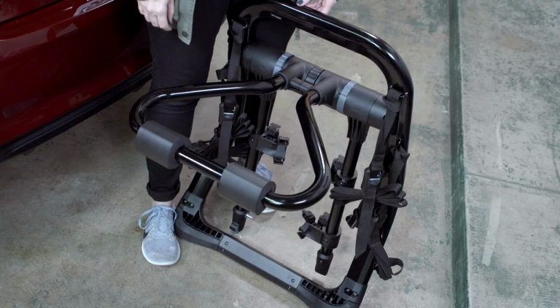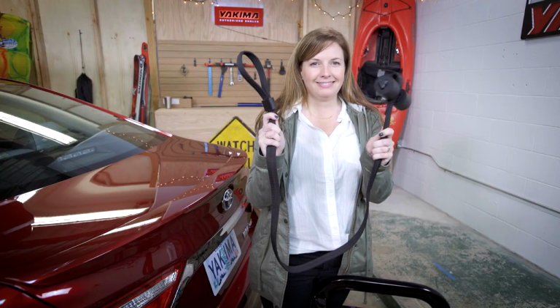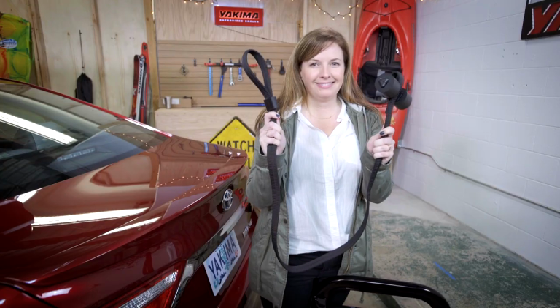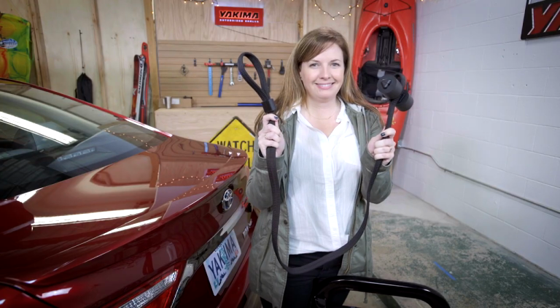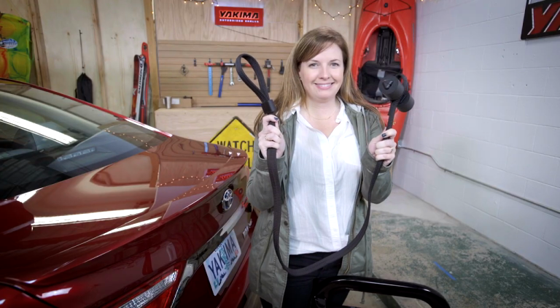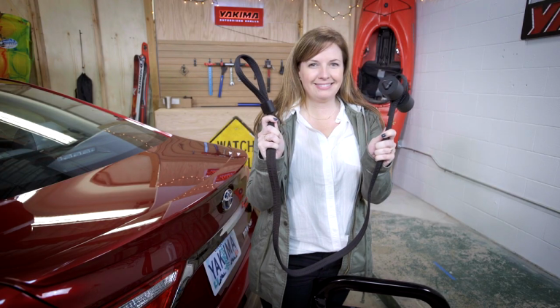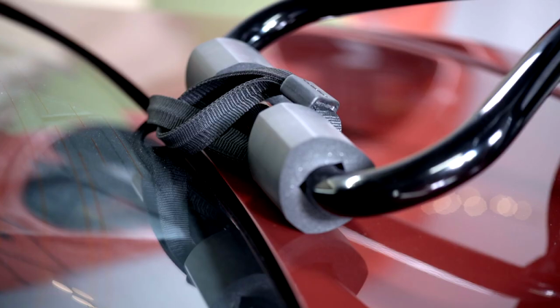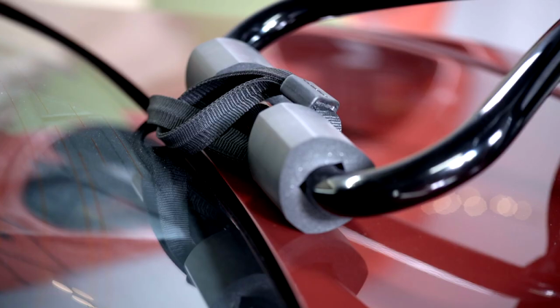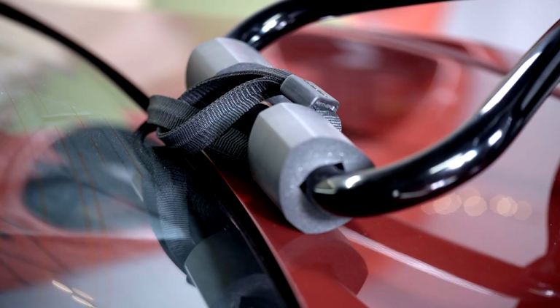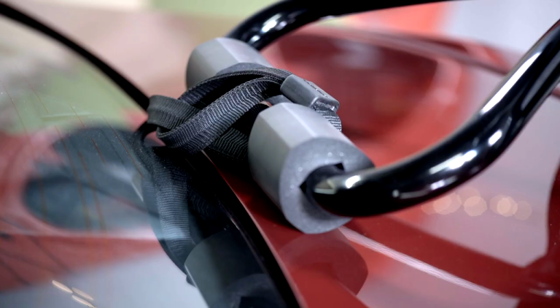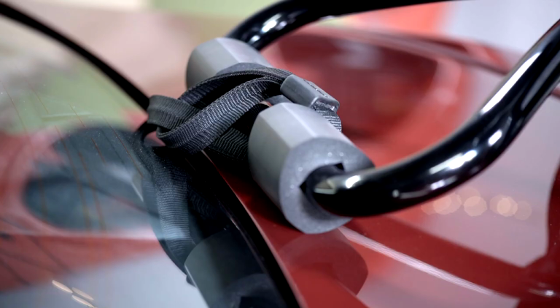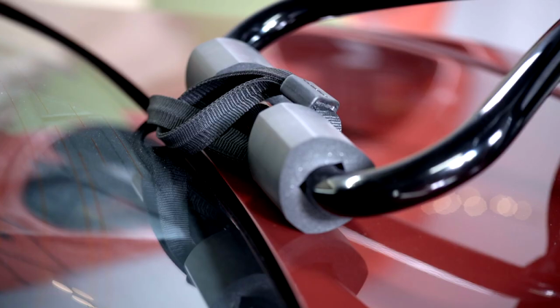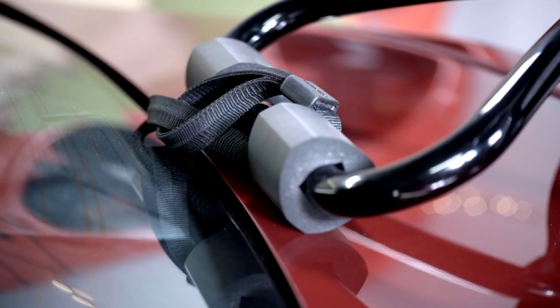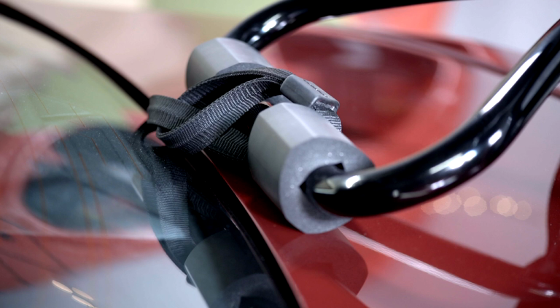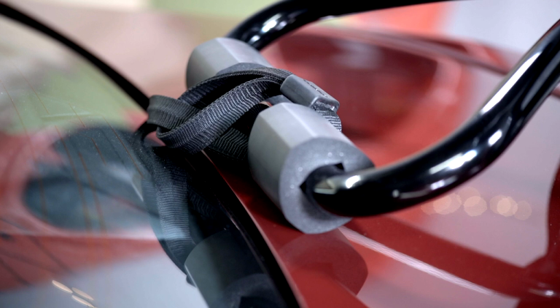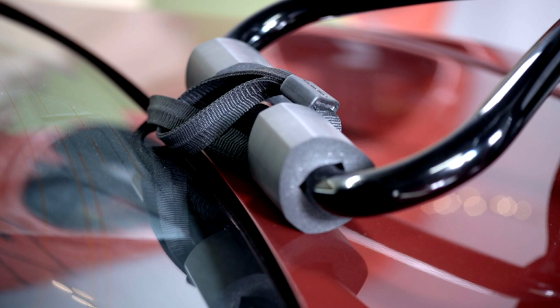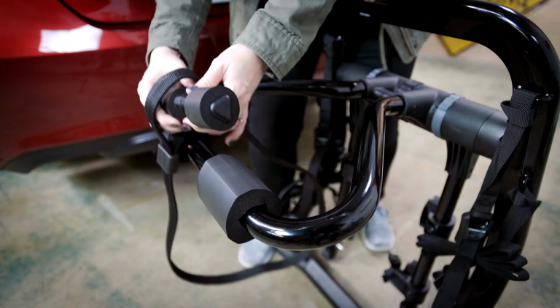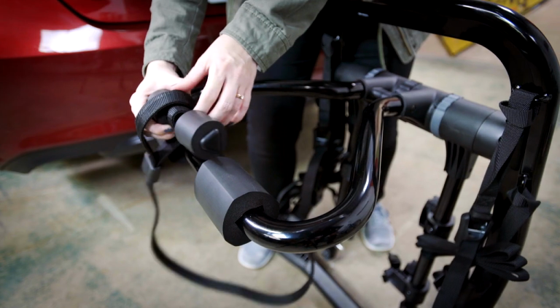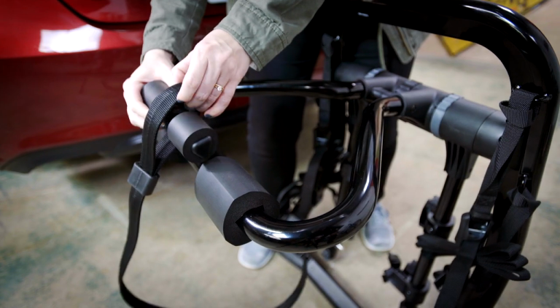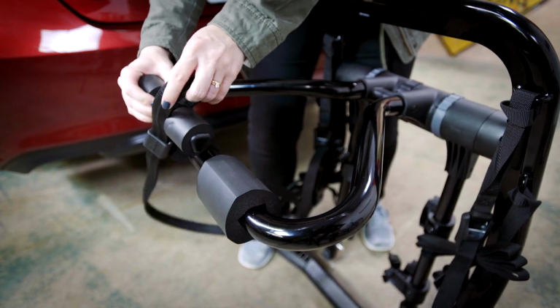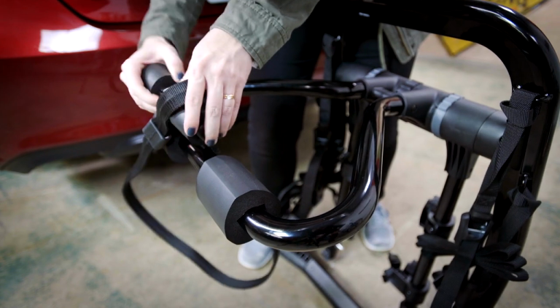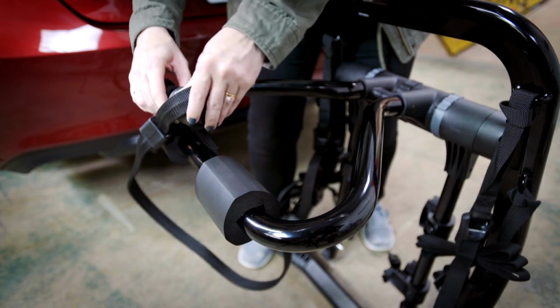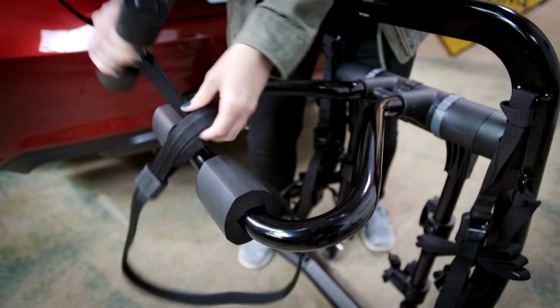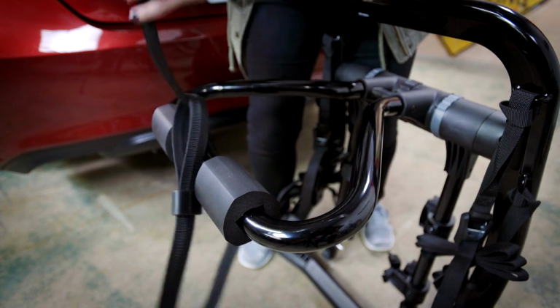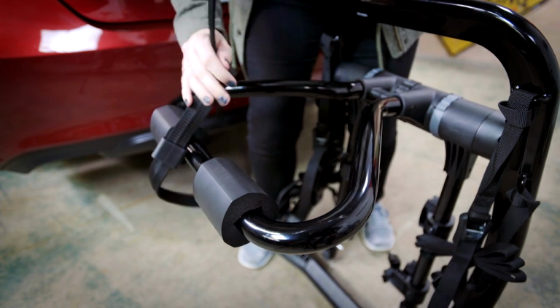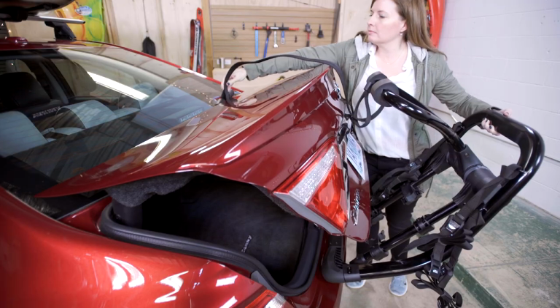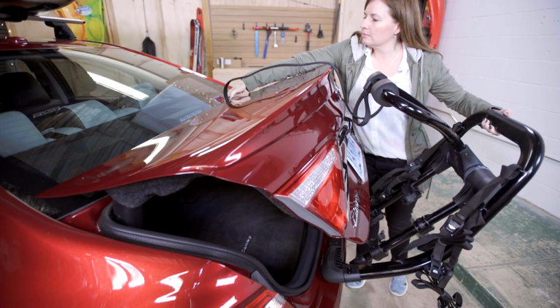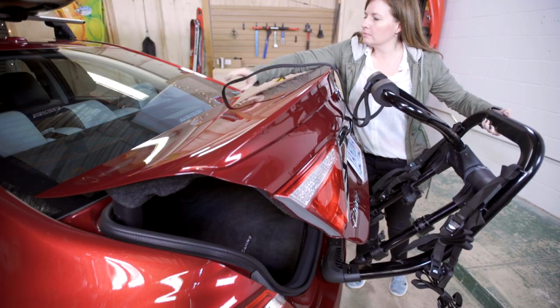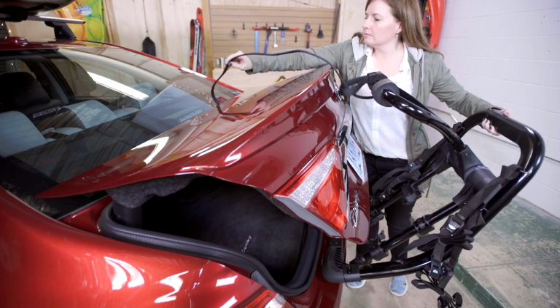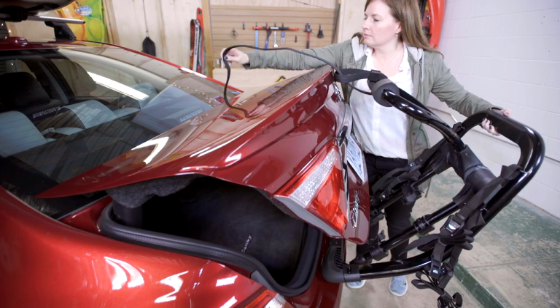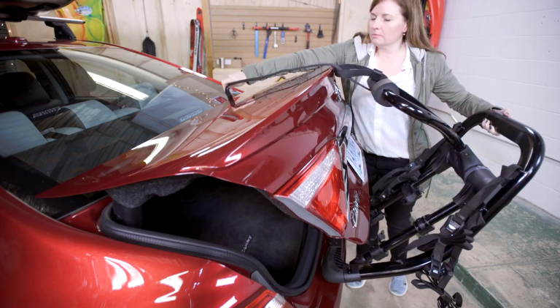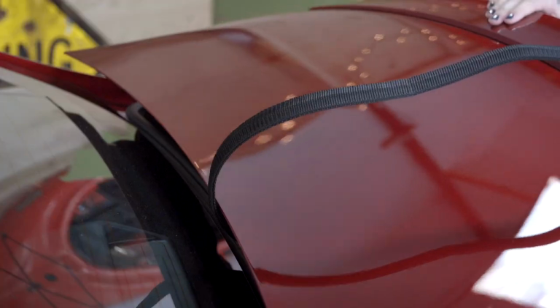If you want, this is the time to add your security straps. This helps deter theft by anchoring the rack inside your trunk. Just loop it, bring it through, and done.